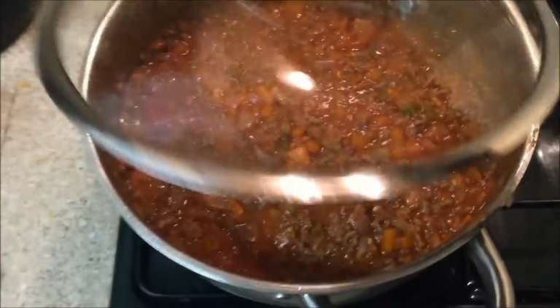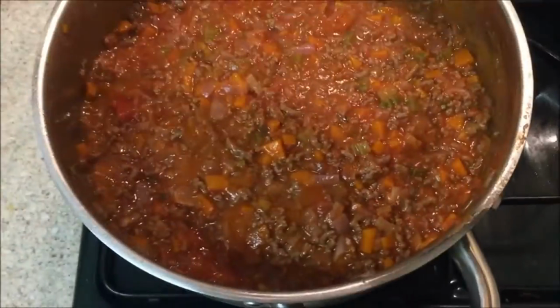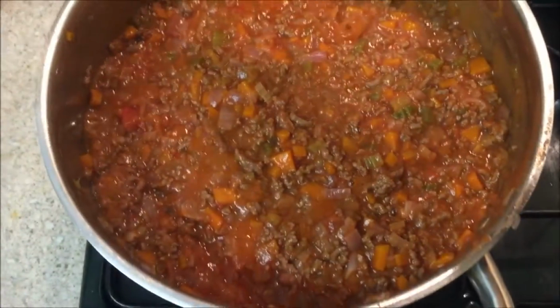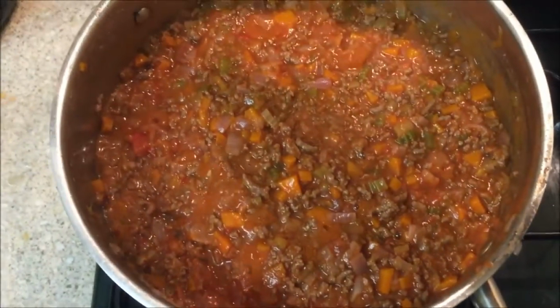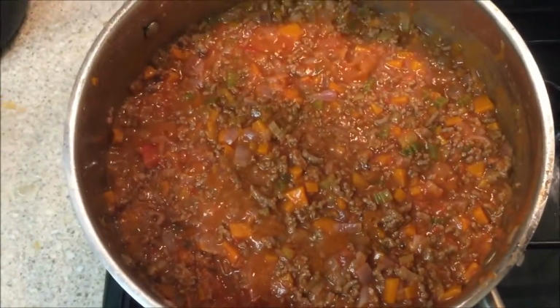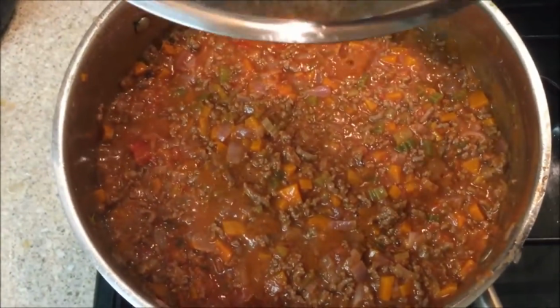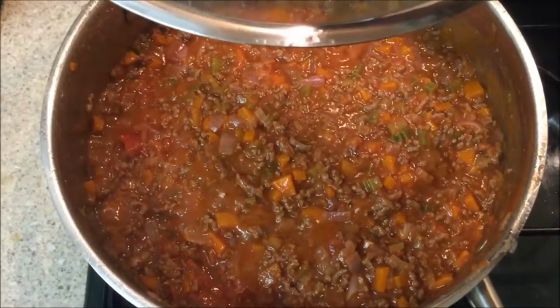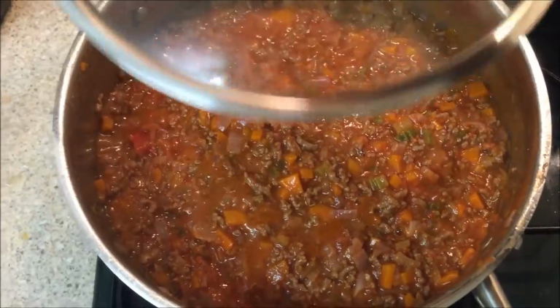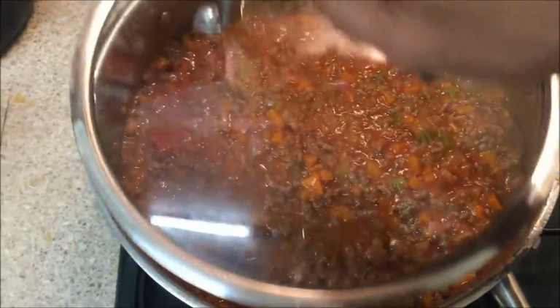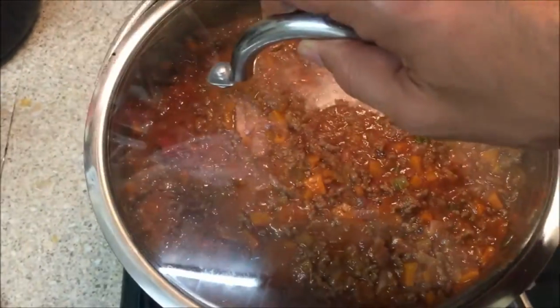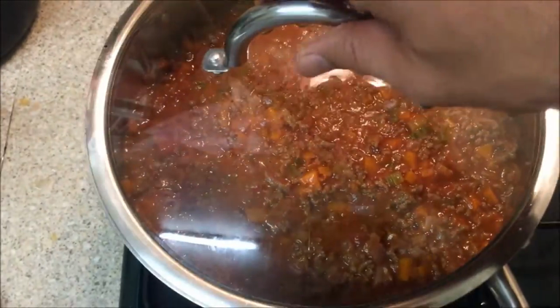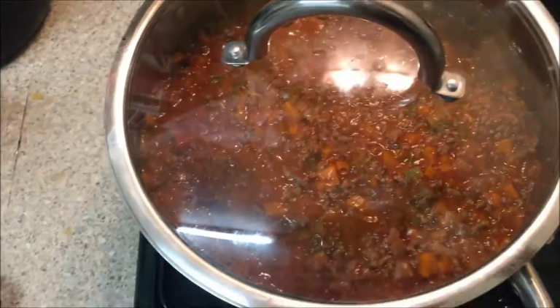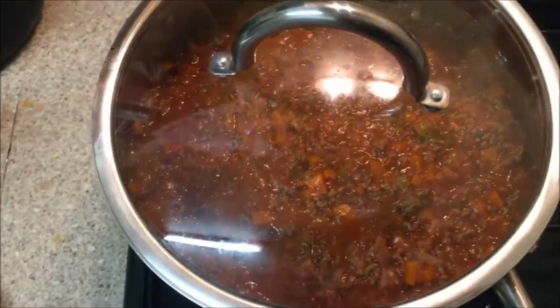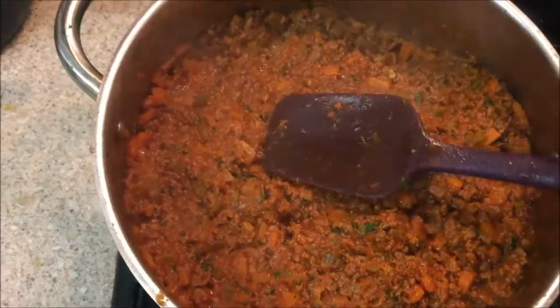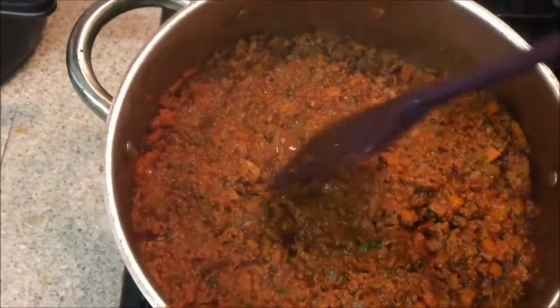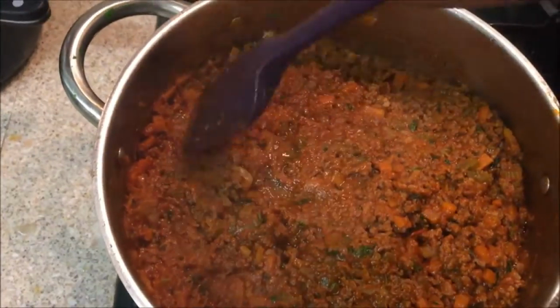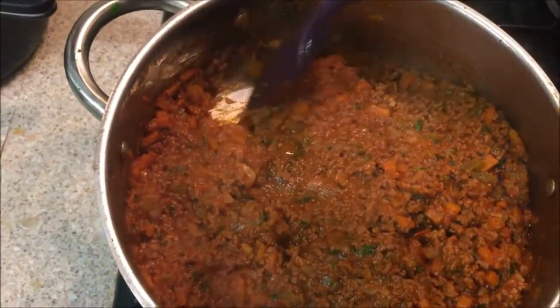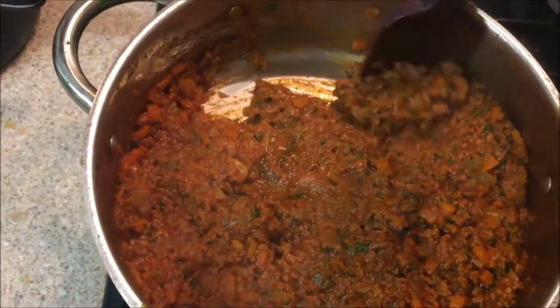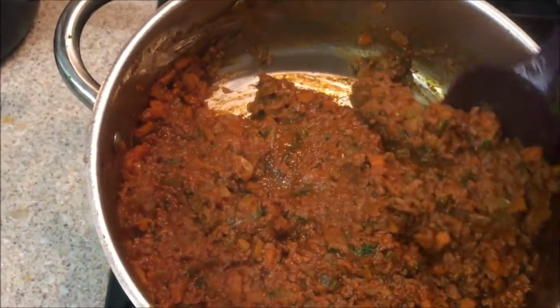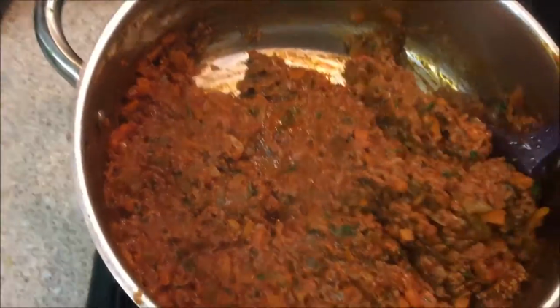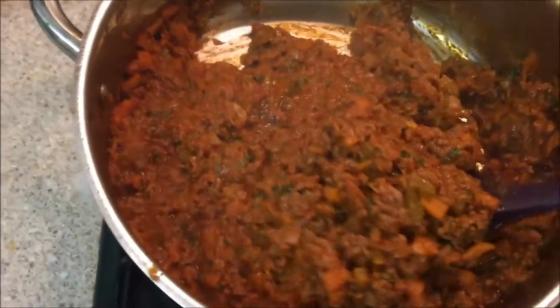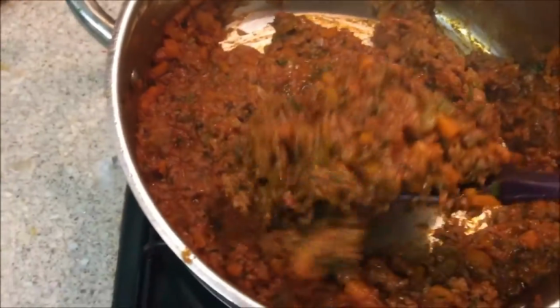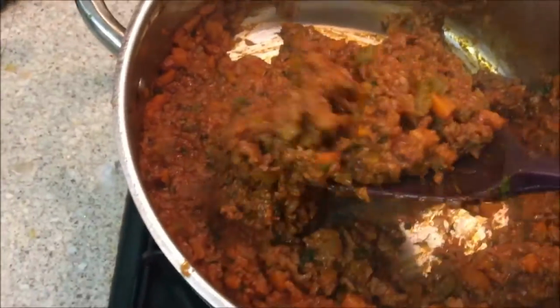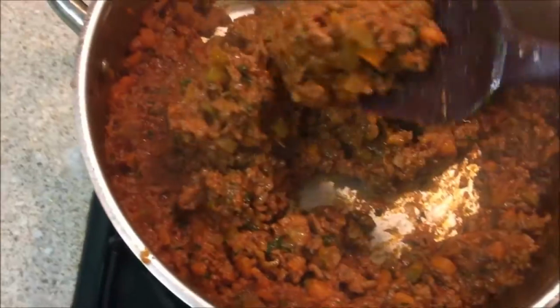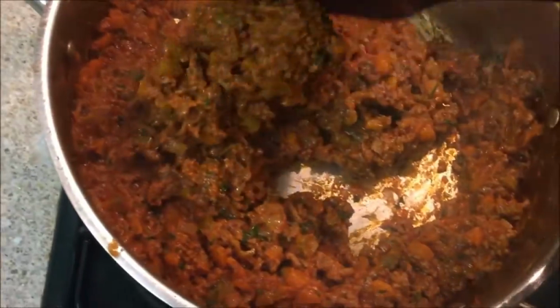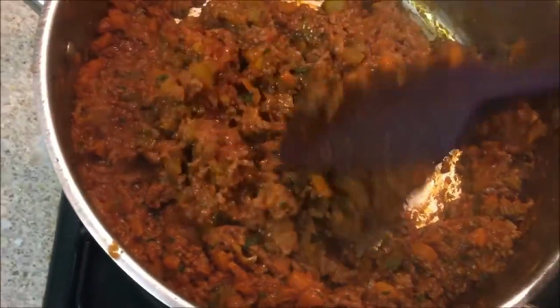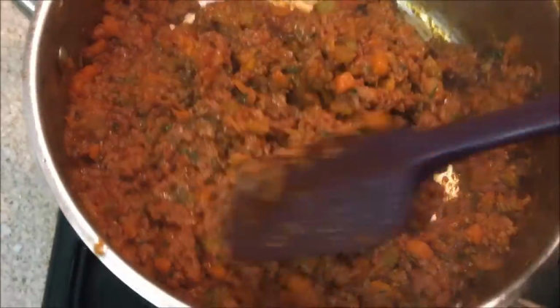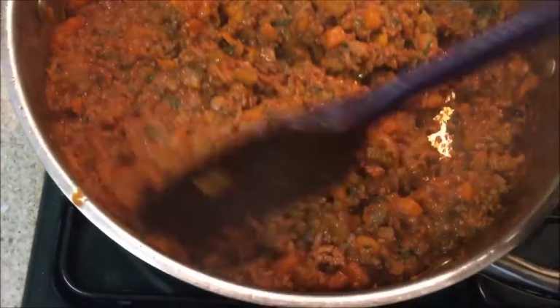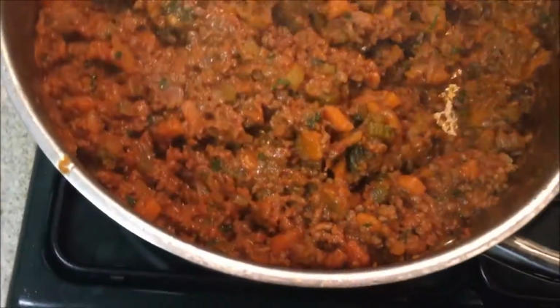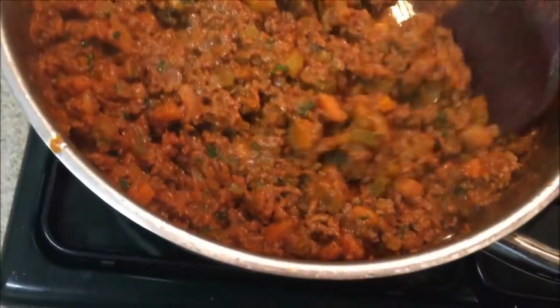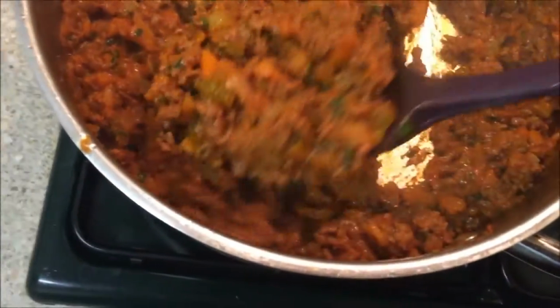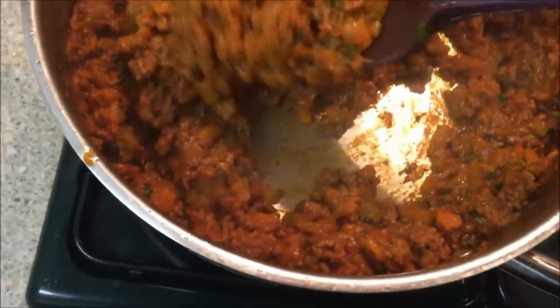Should look better like this. Nice reddish Bolognese sauce.